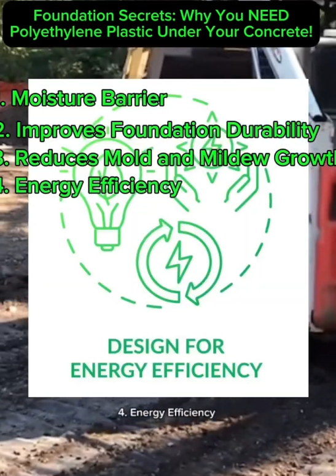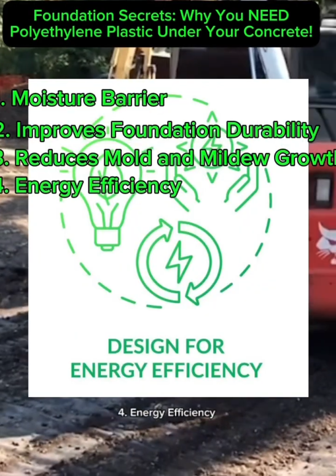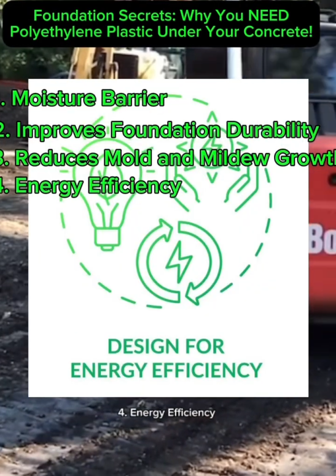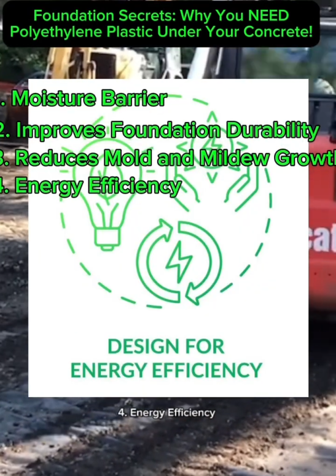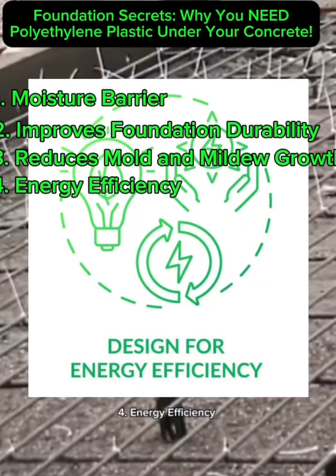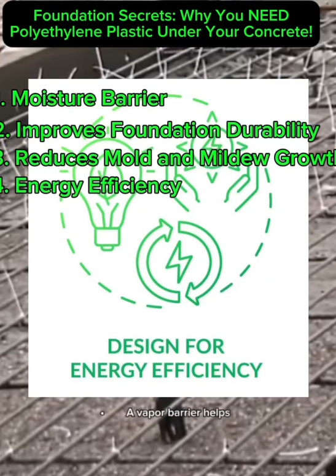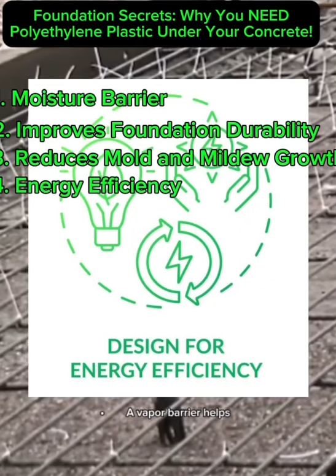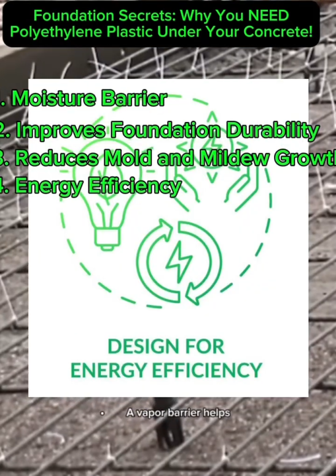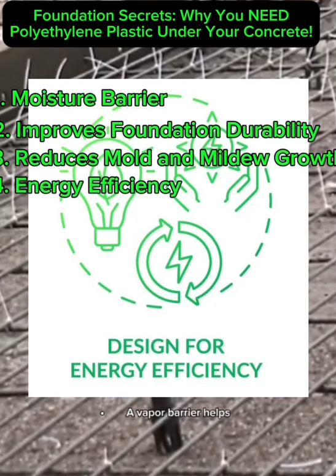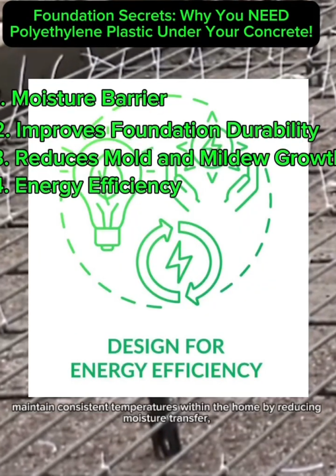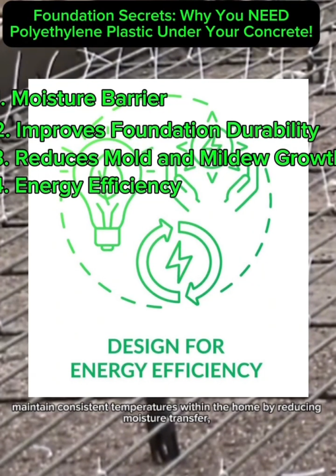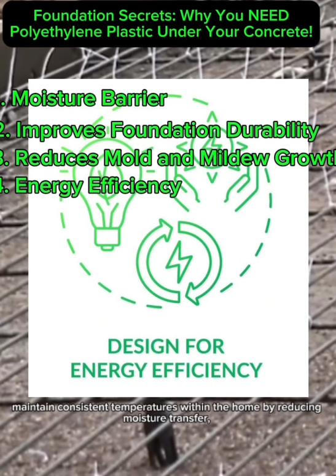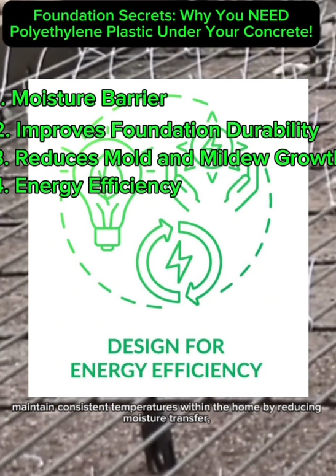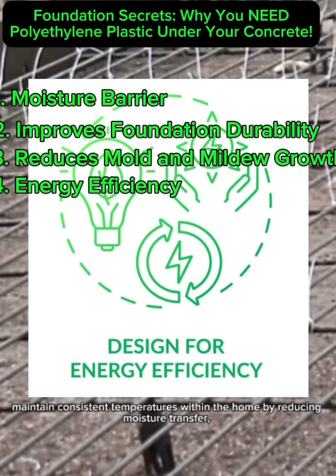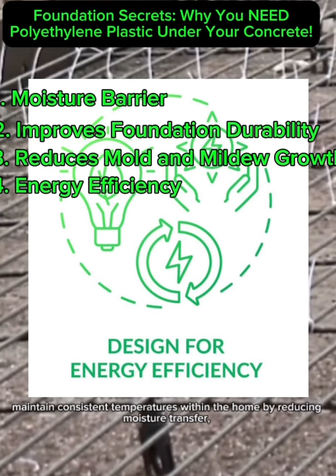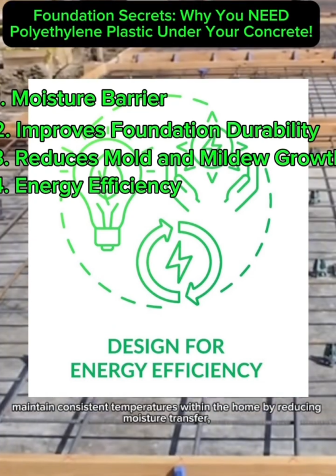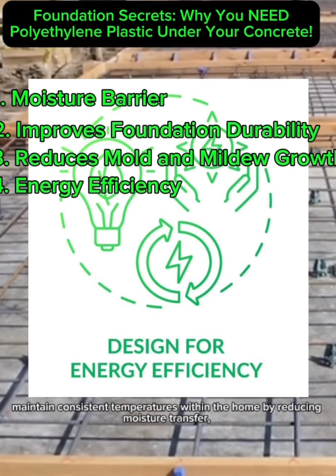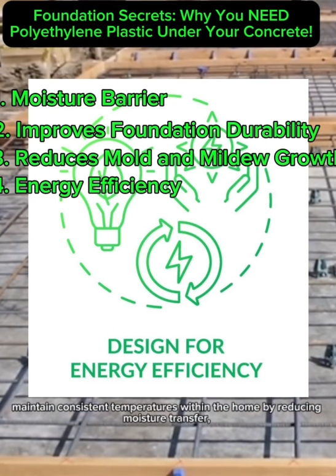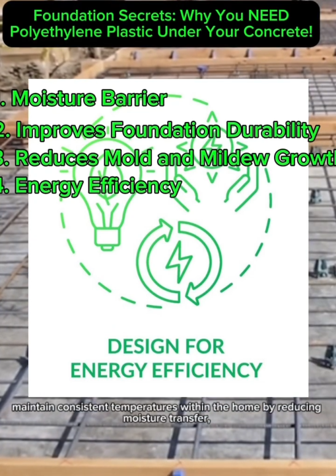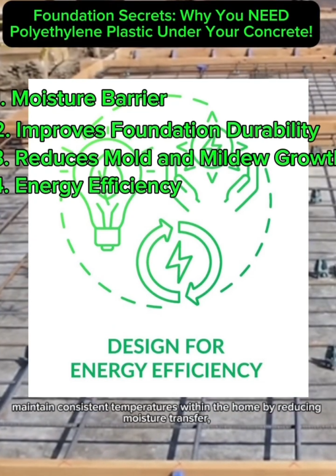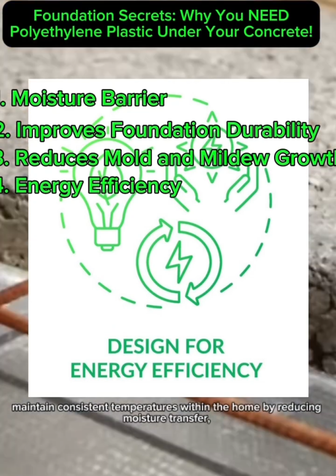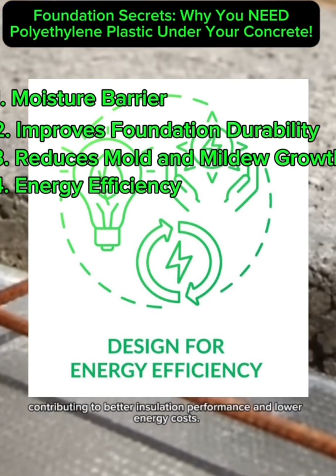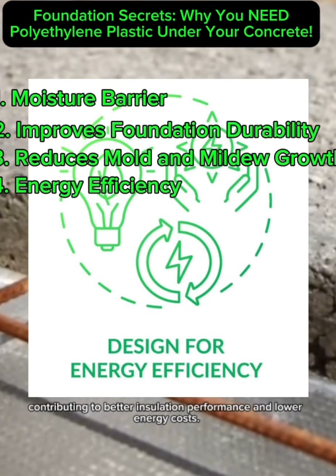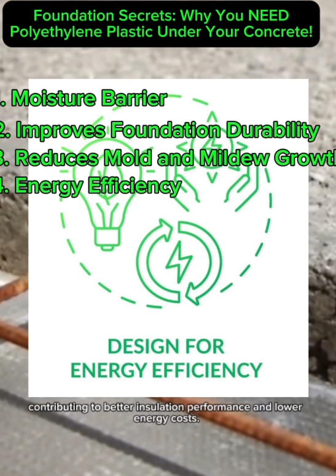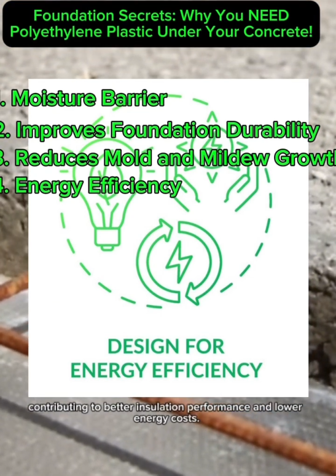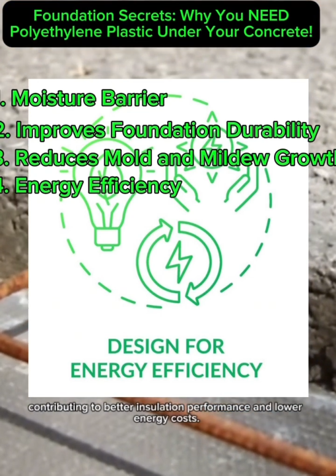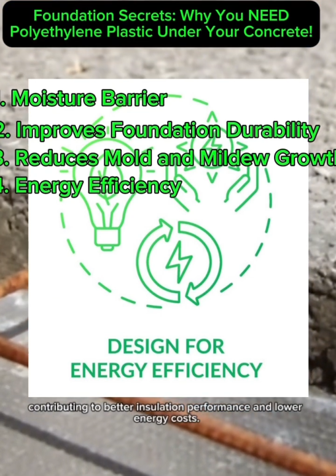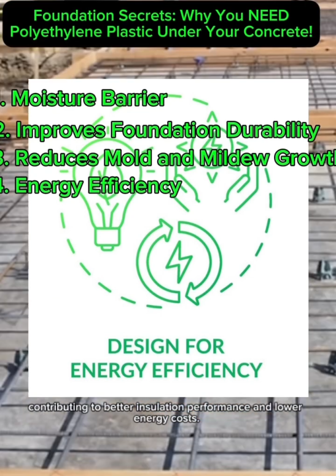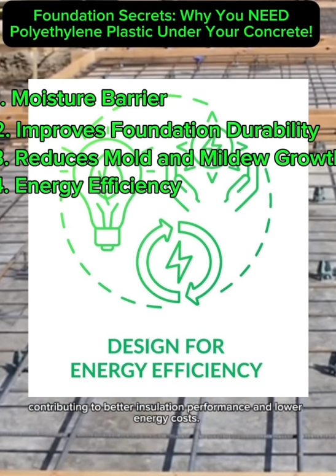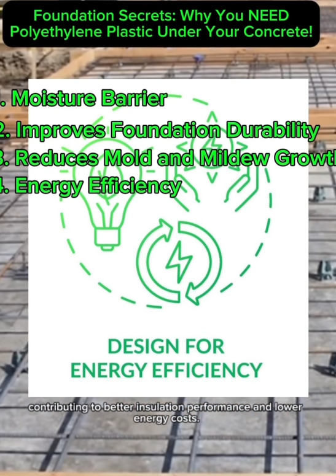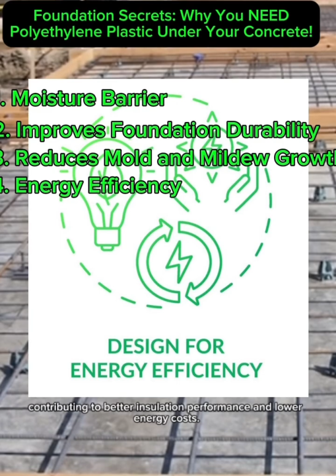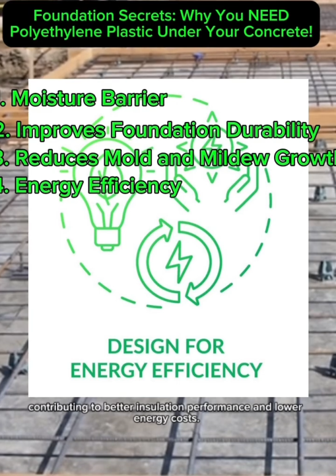4. Energy Efficiency. A vapor barrier helps maintain consistent temperatures within the home by reducing moisture transfer, contributing to better insulation performance and lower energy costs.